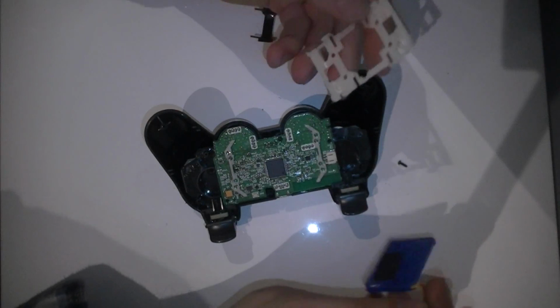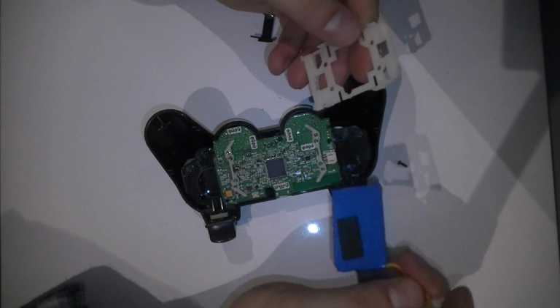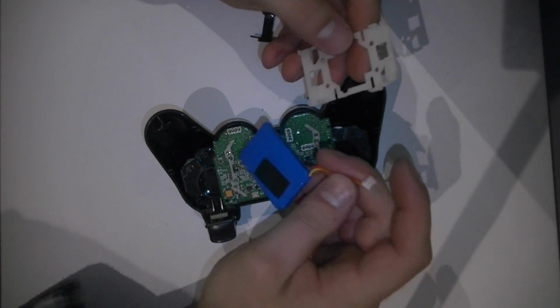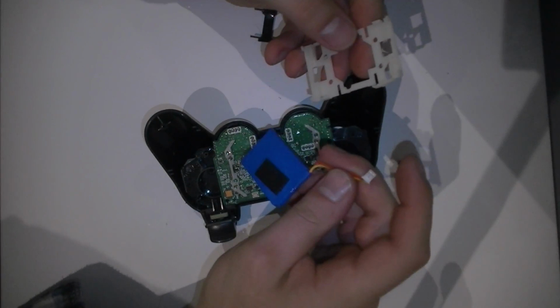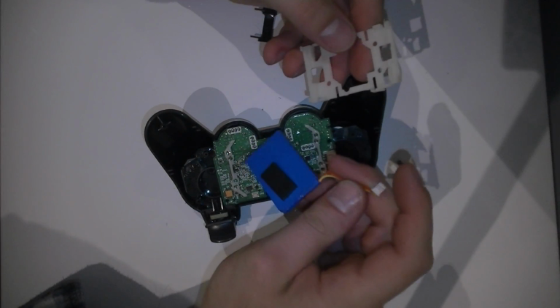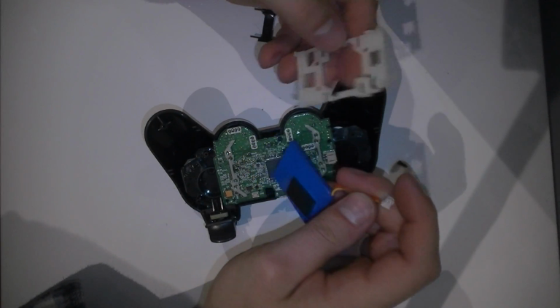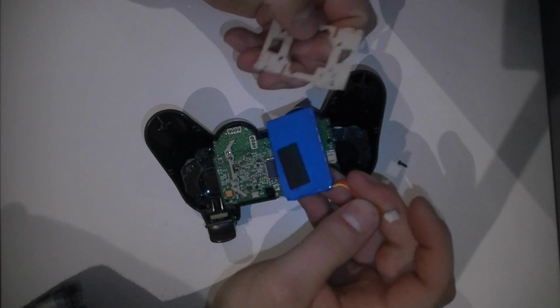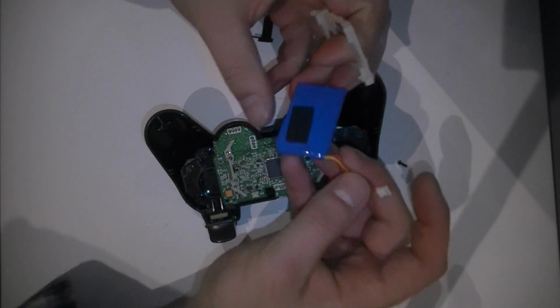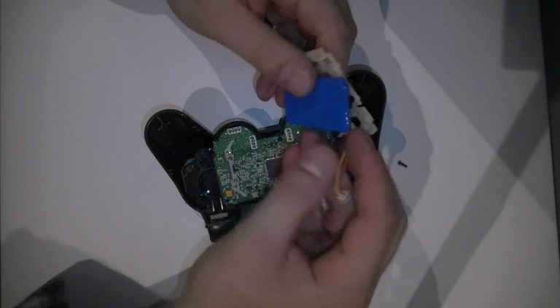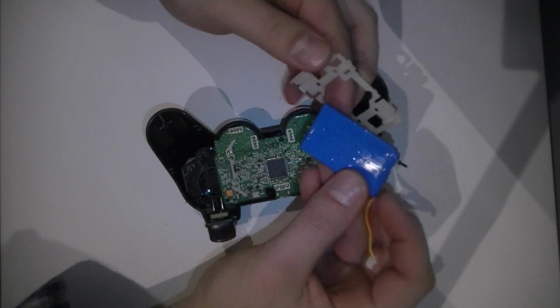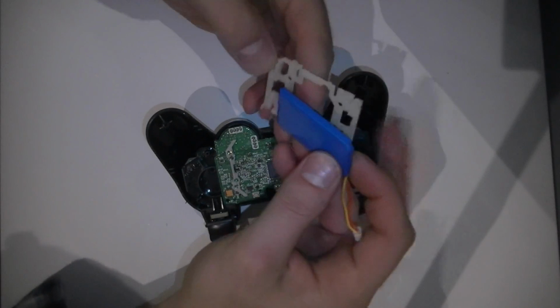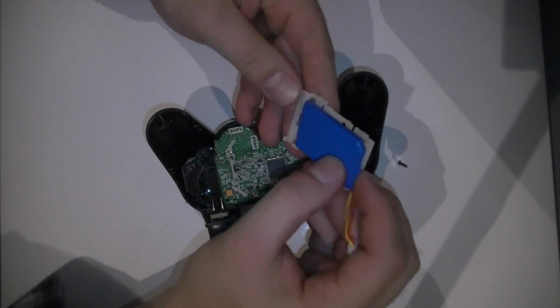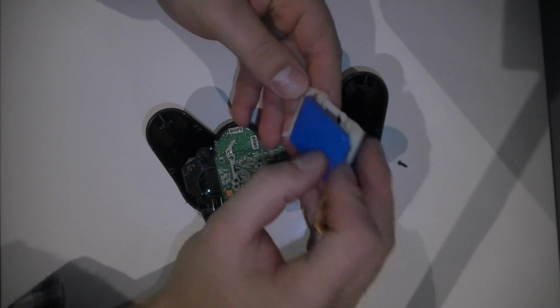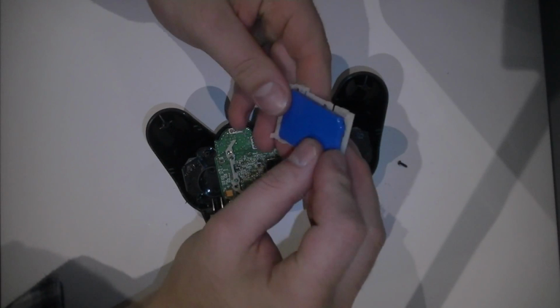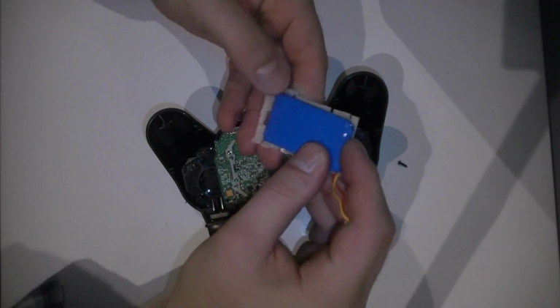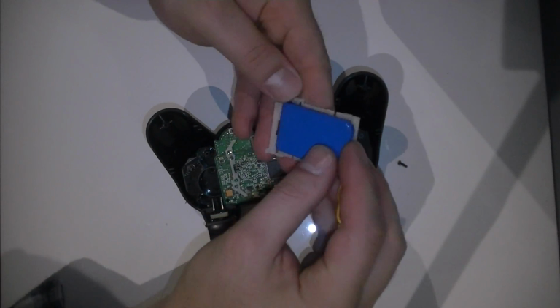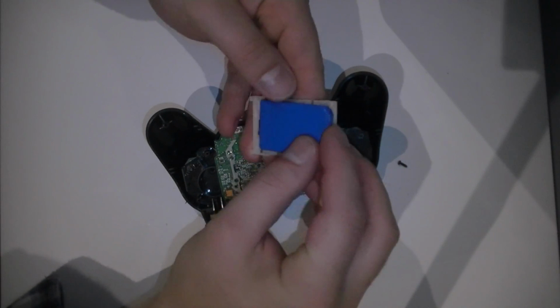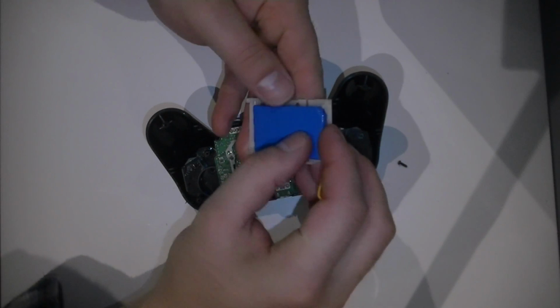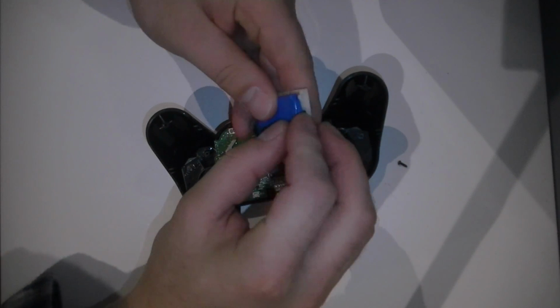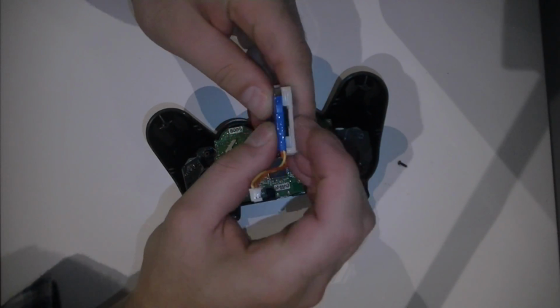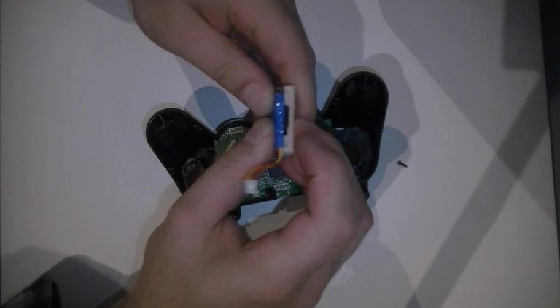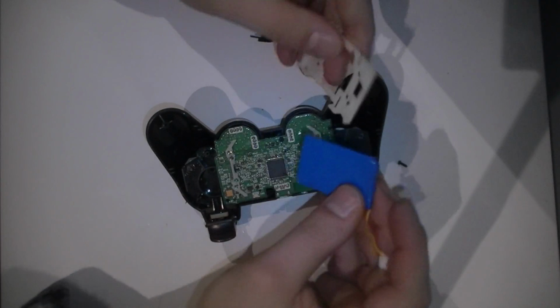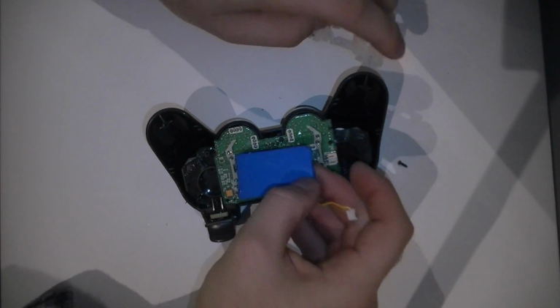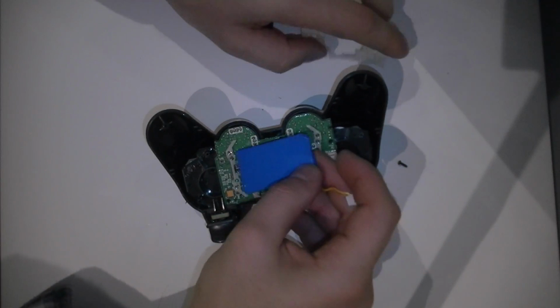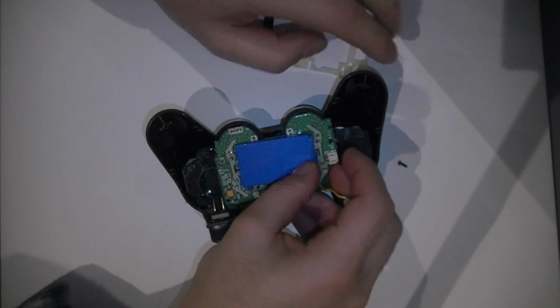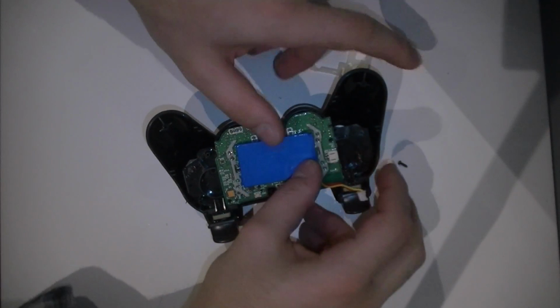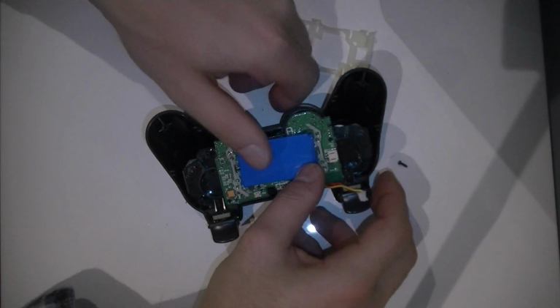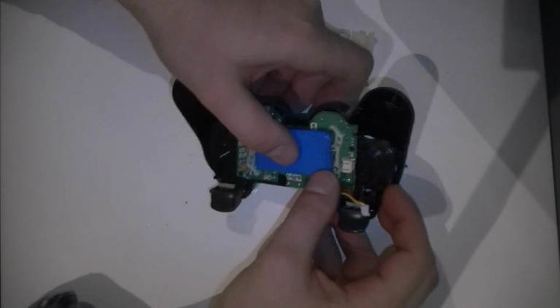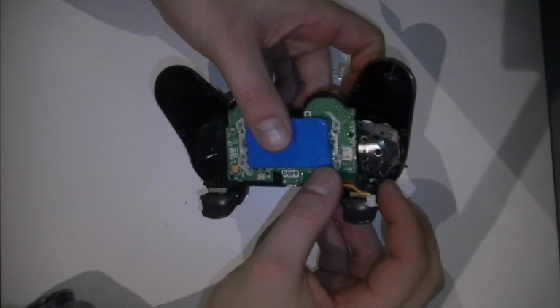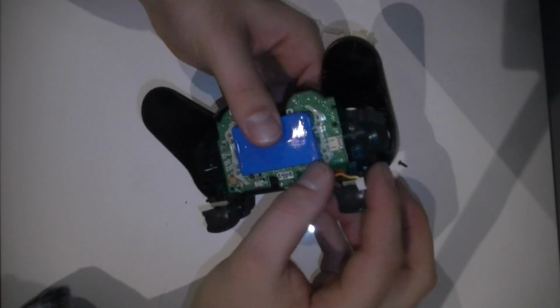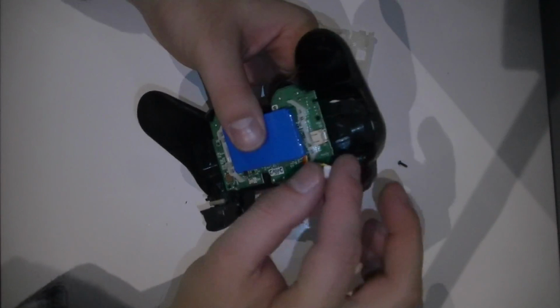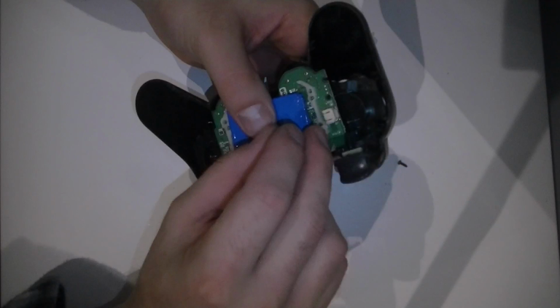So what I've got here is the replacement battery. It's actually slightly bigger than the original battery. So what I'm going to do is not use the bracket — I'm just going to put it straight in, and when I bolt it all in, it should hold it in place.